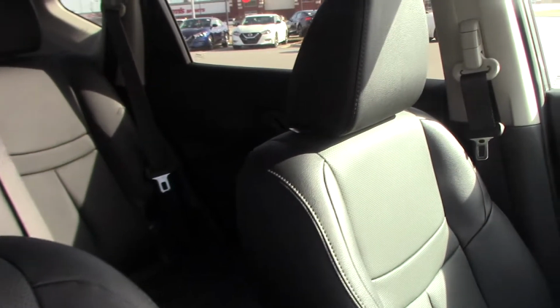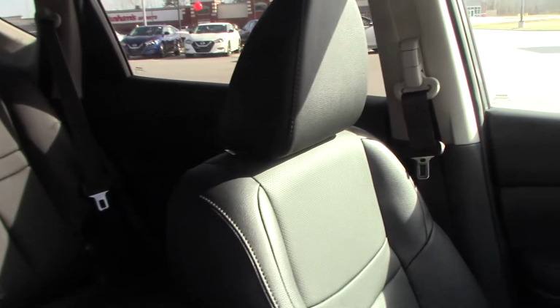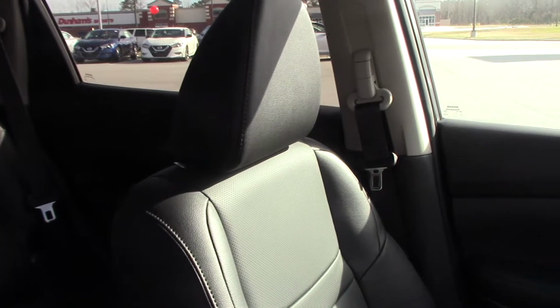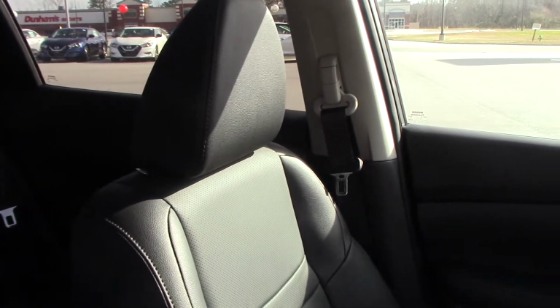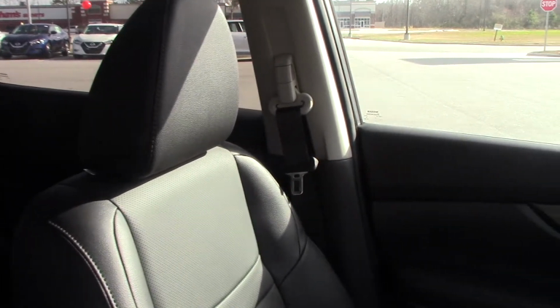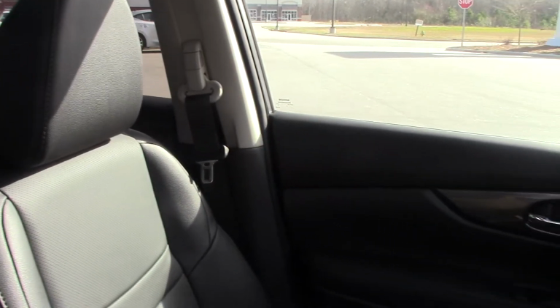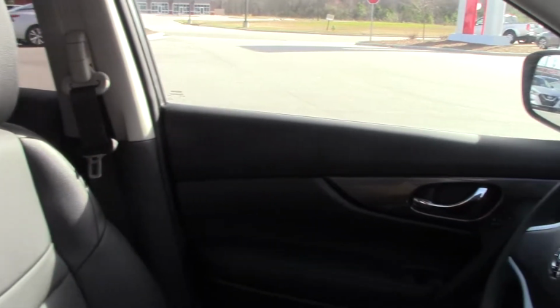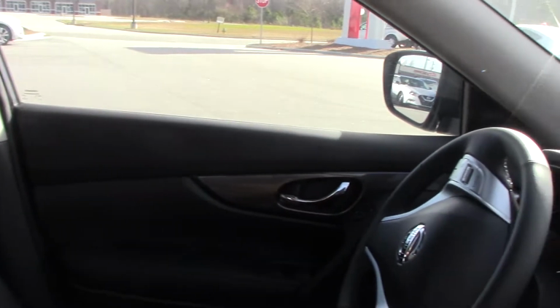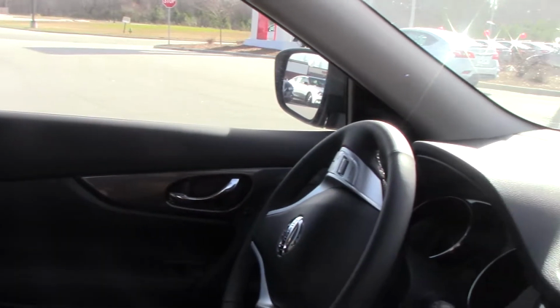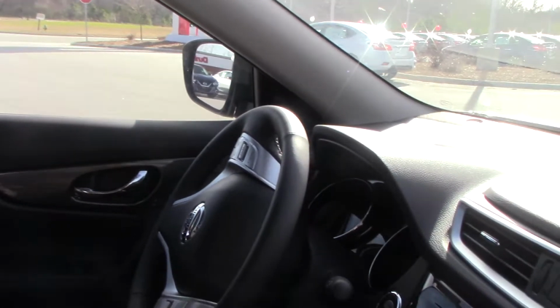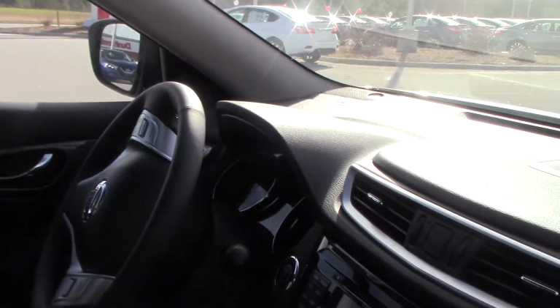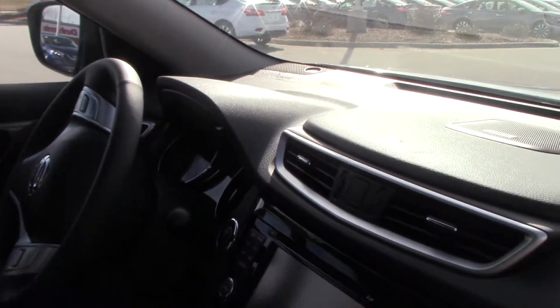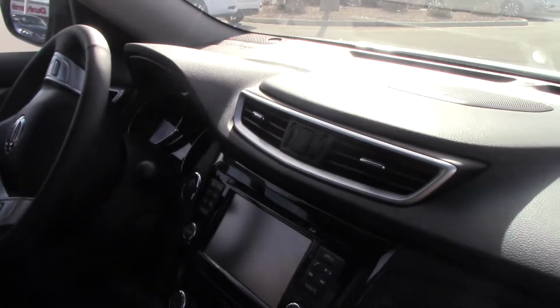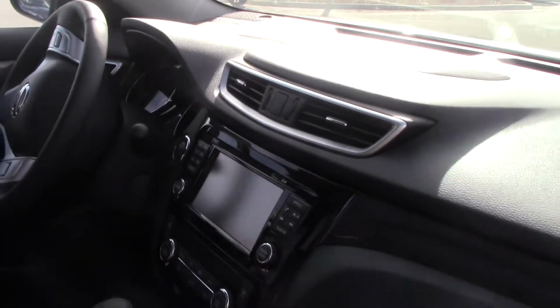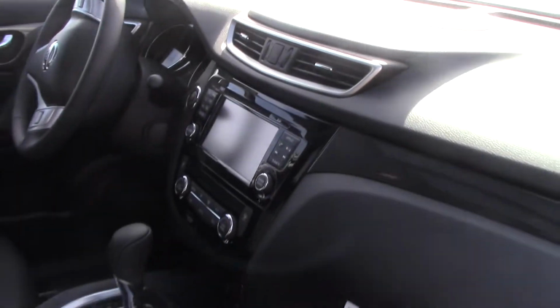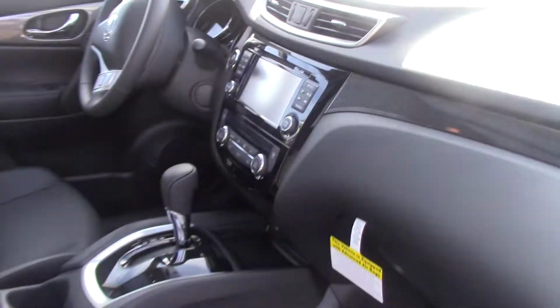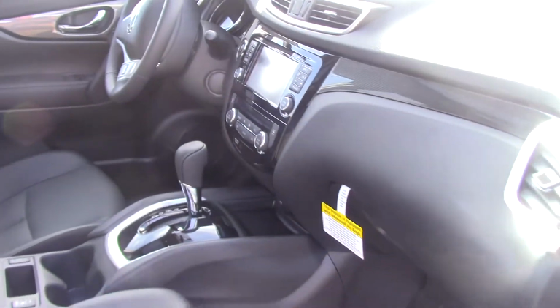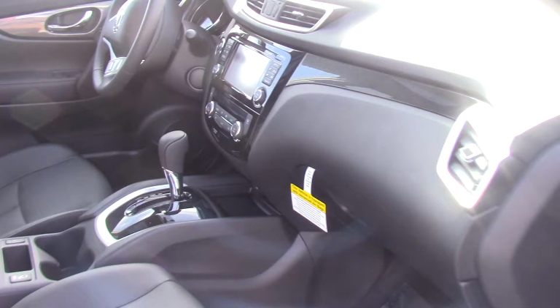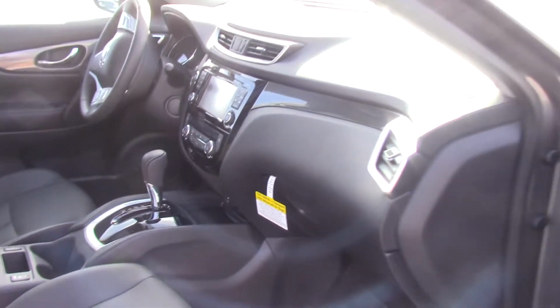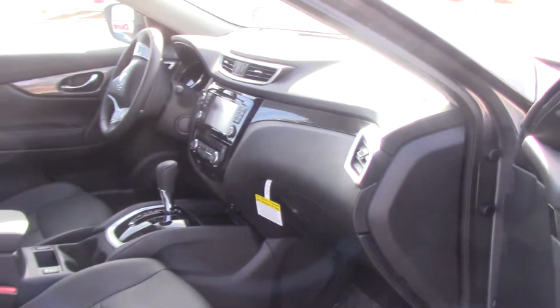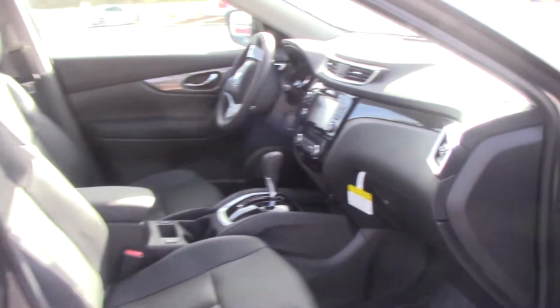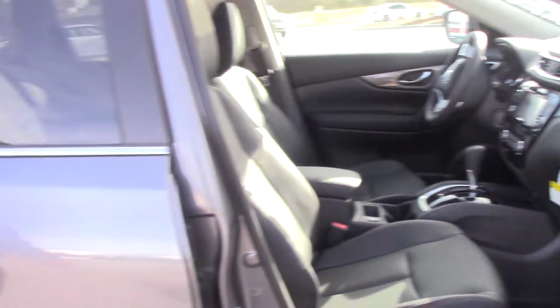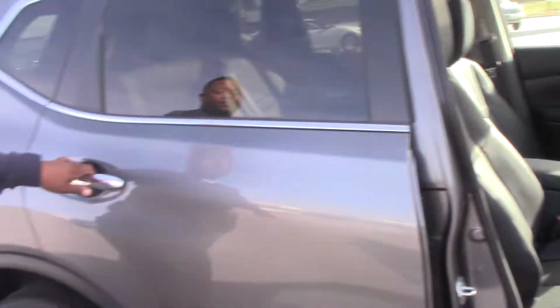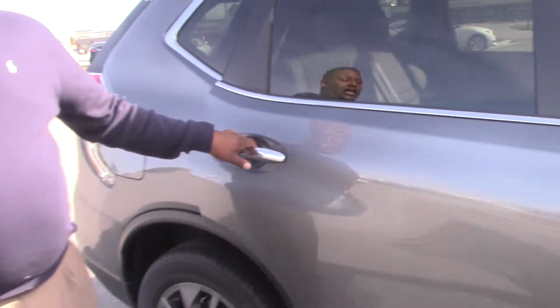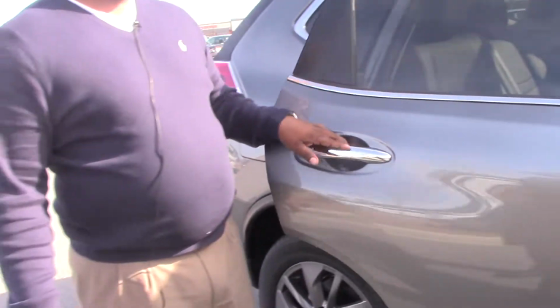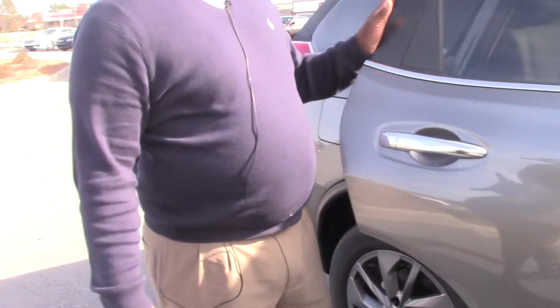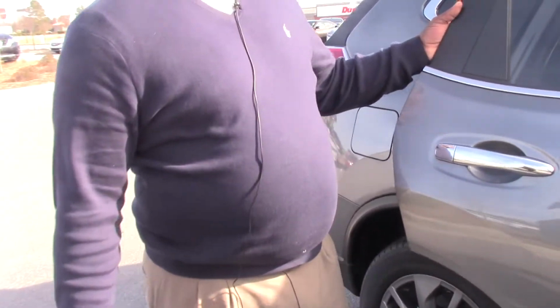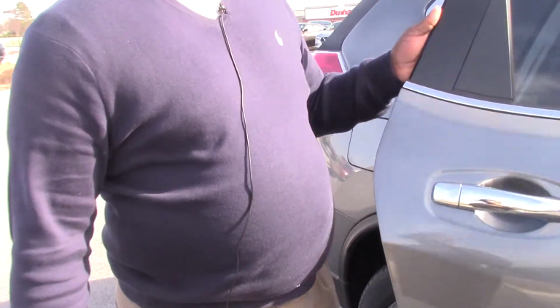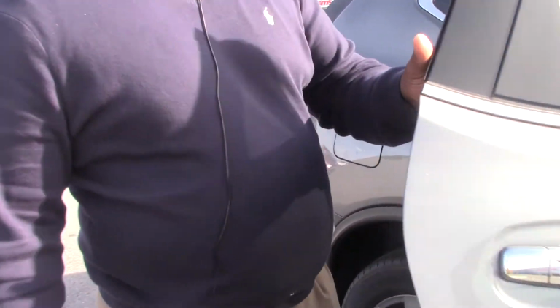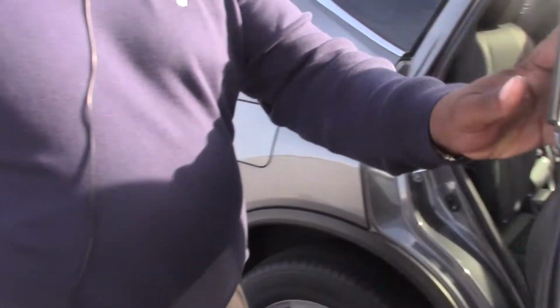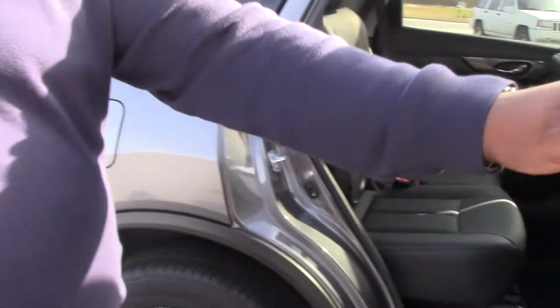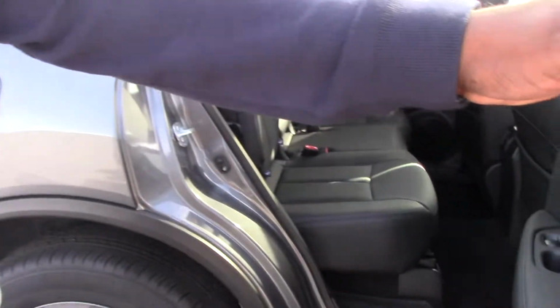It has USB plugs, Bluetooth, and cruise control. It is really fully loaded — it is a great vehicle to have, and it has a lot of room for you and the family.